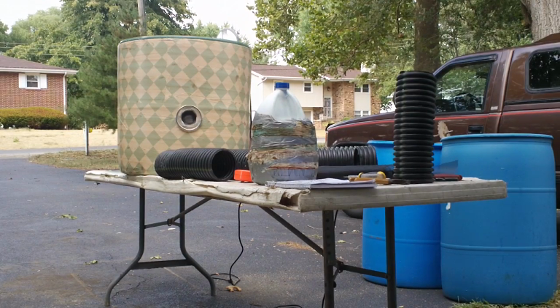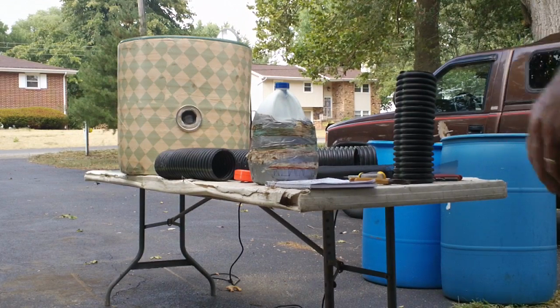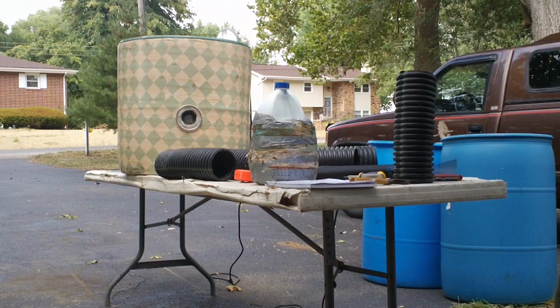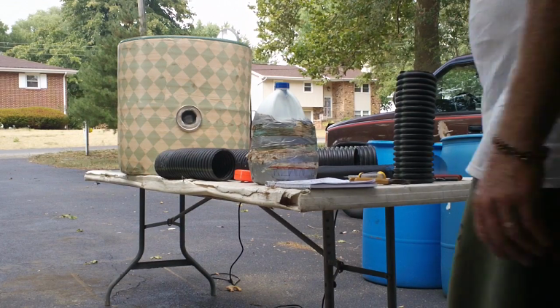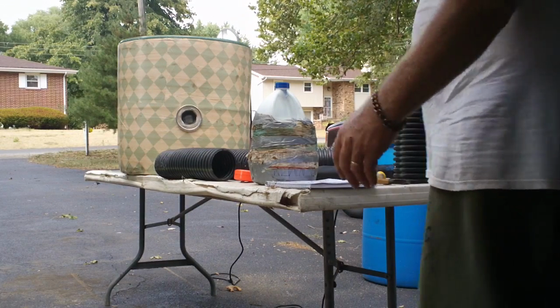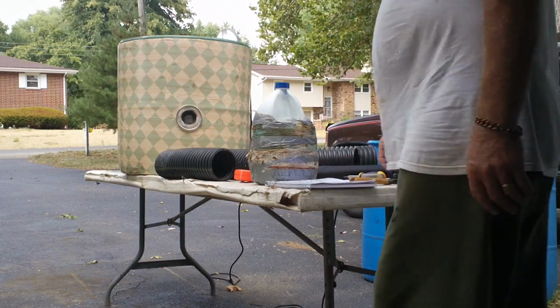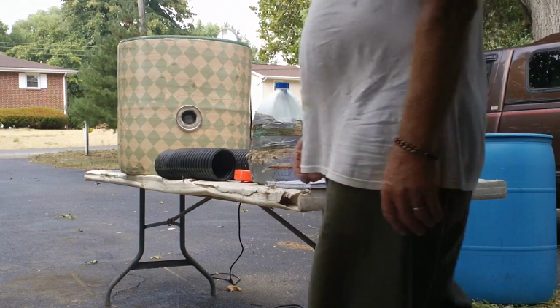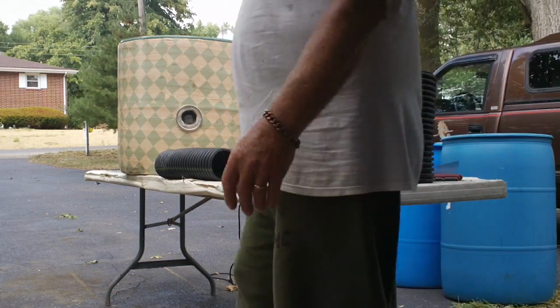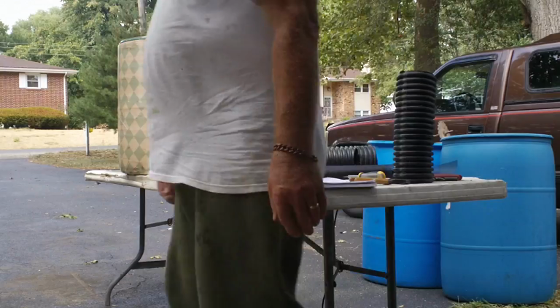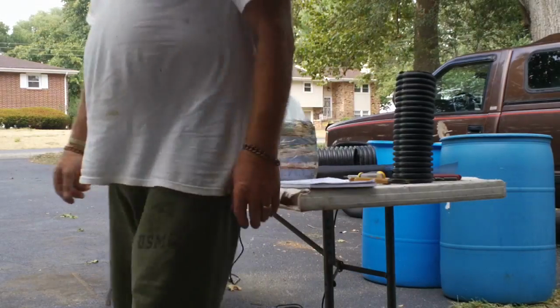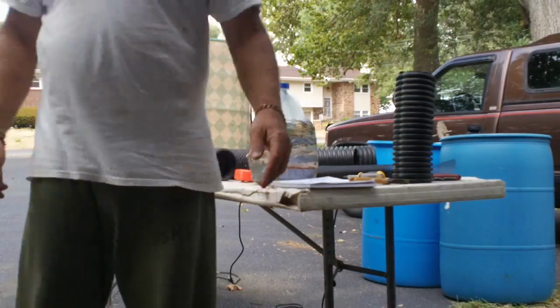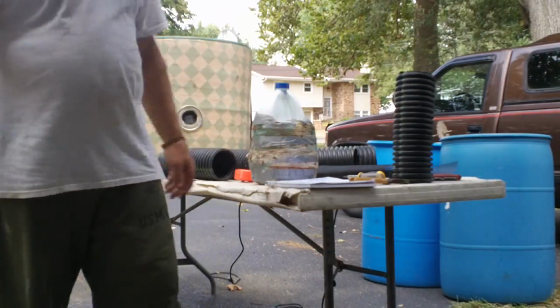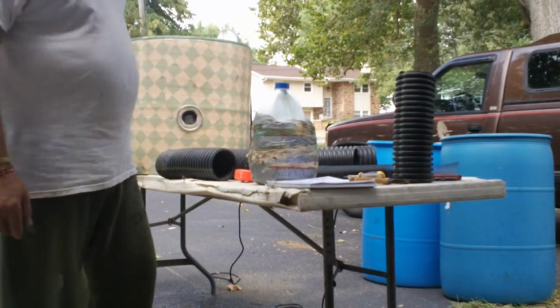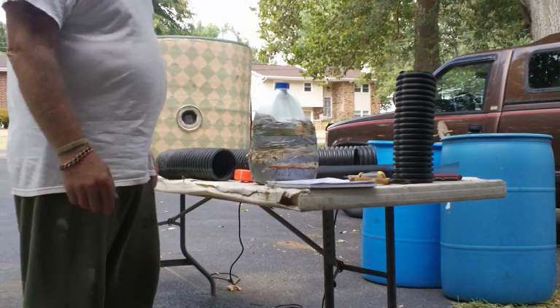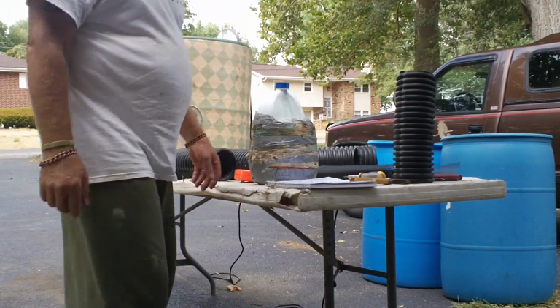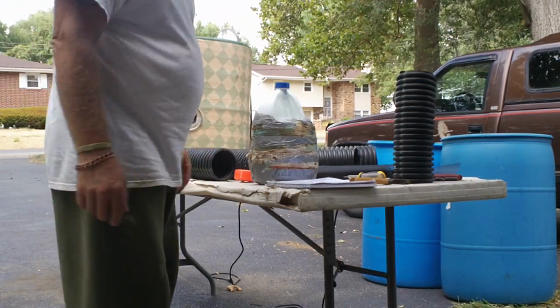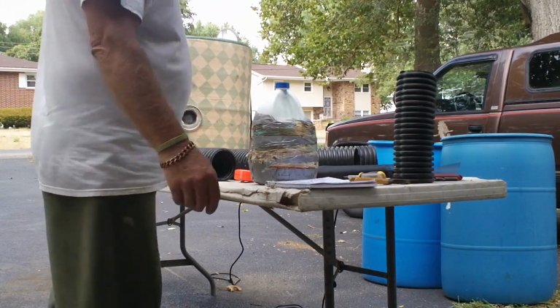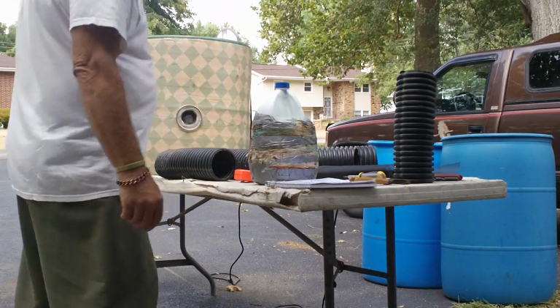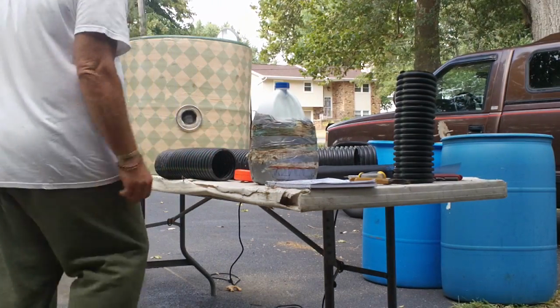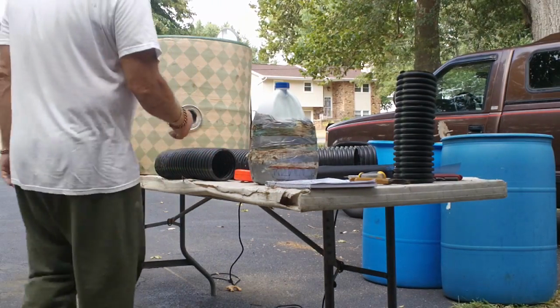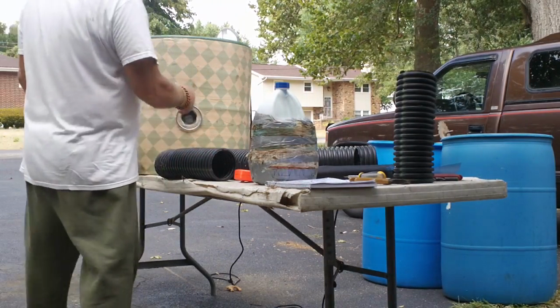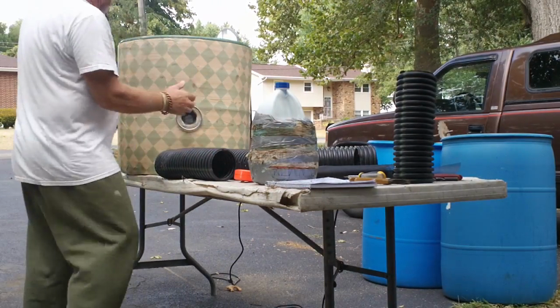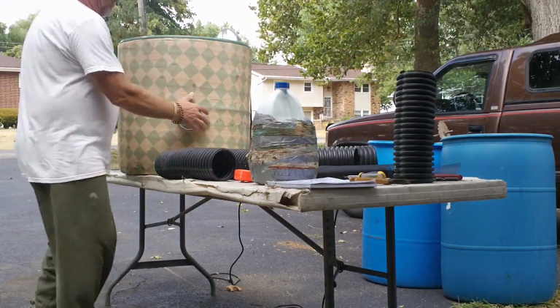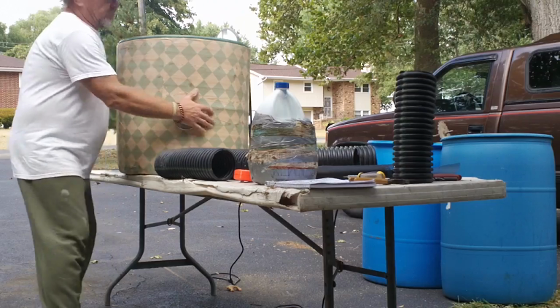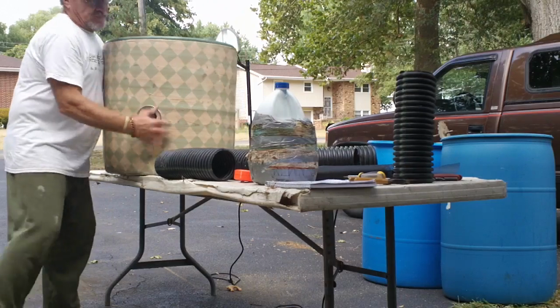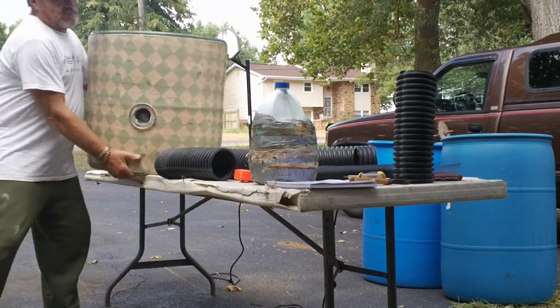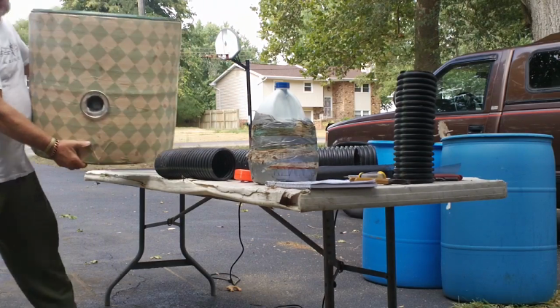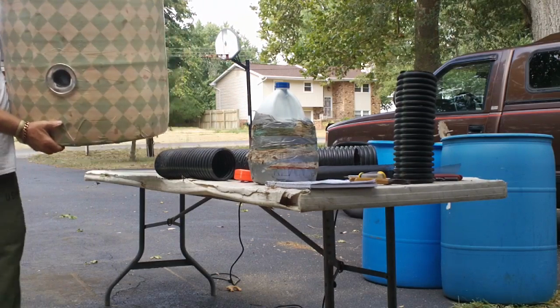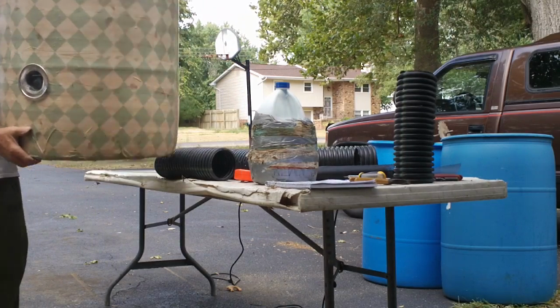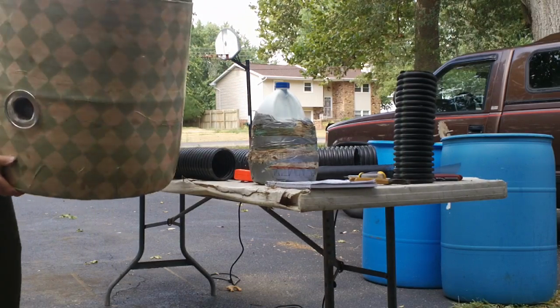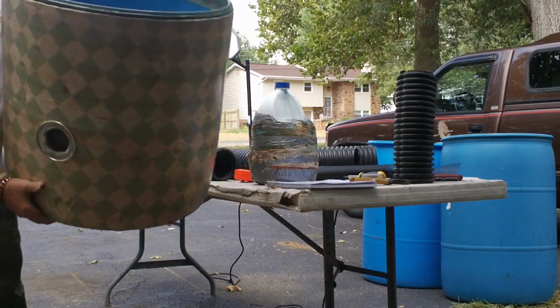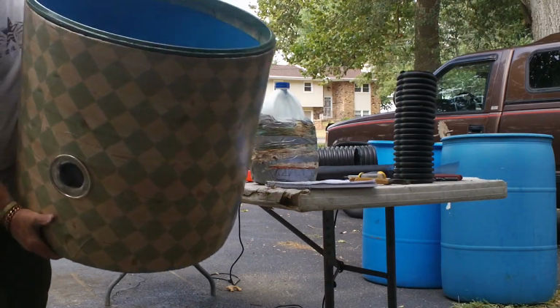Hey guys, I said I was going to do this a long time ago, but I'm going to show you how to build this self-watering grow barrel. It looks like this.